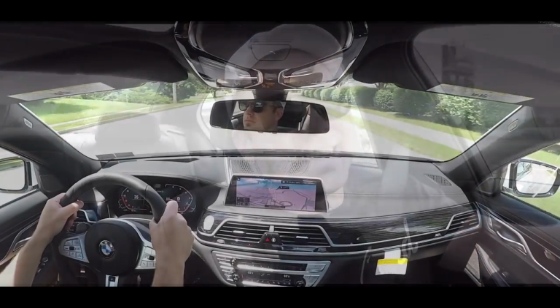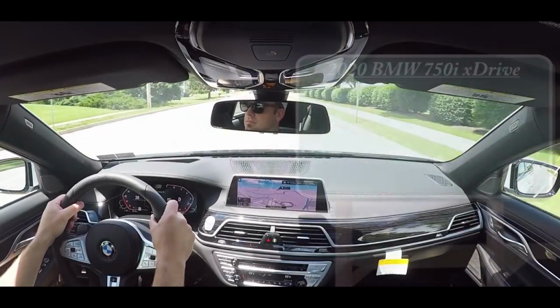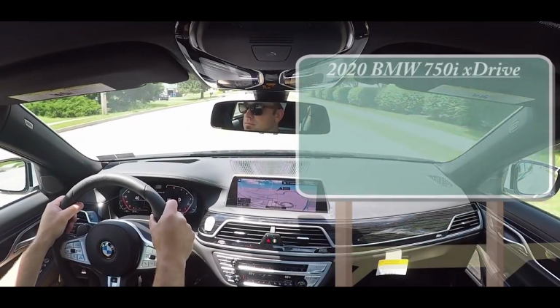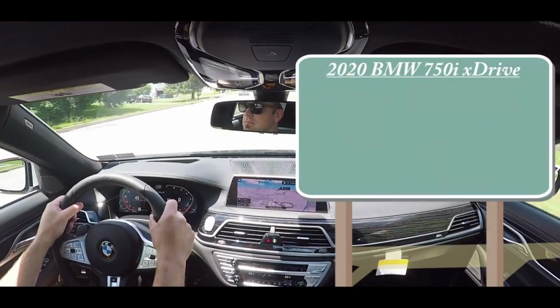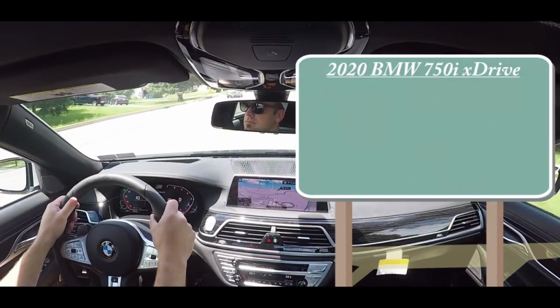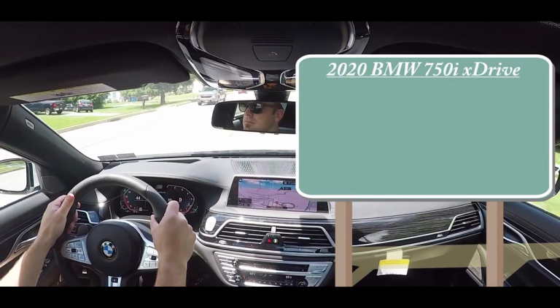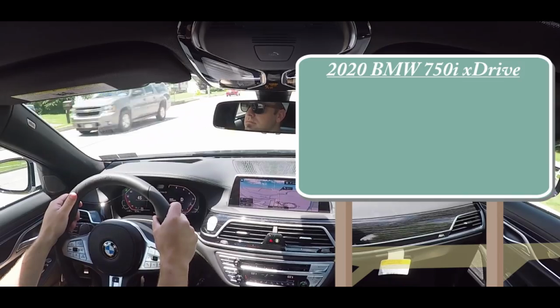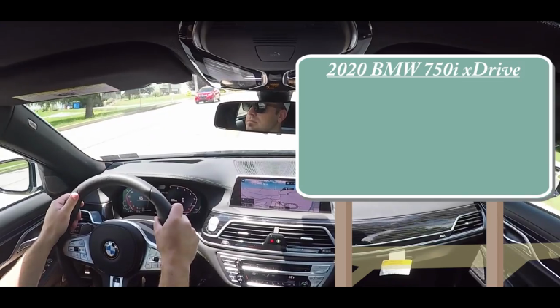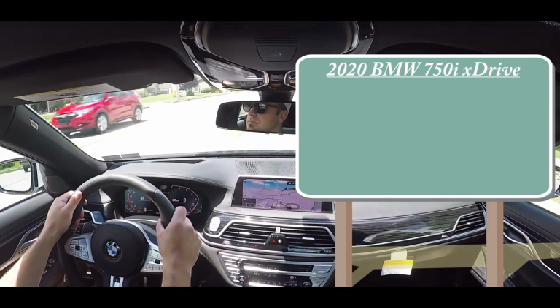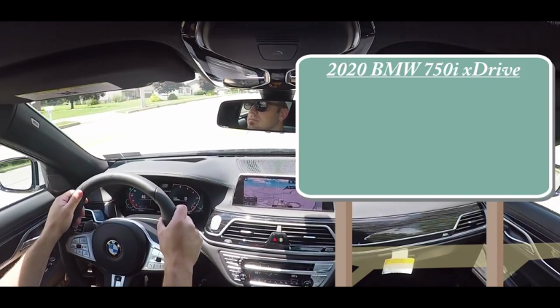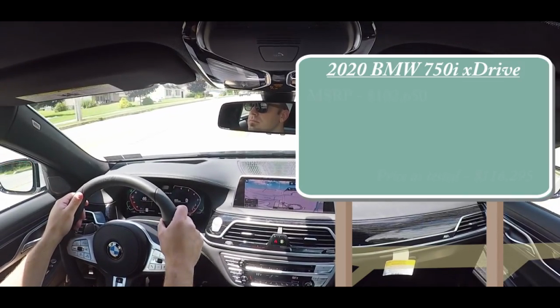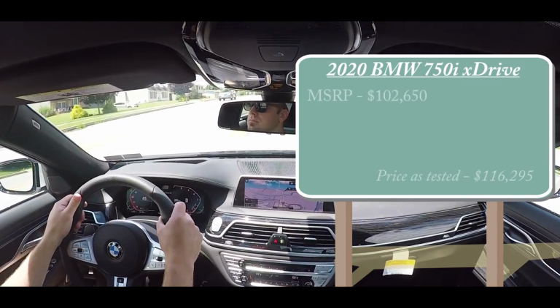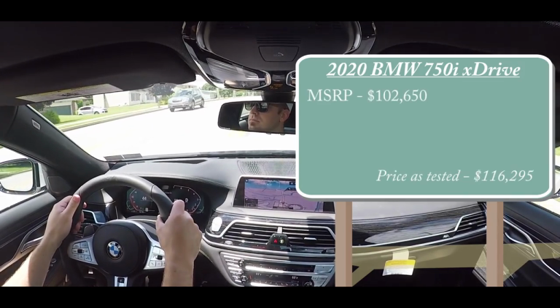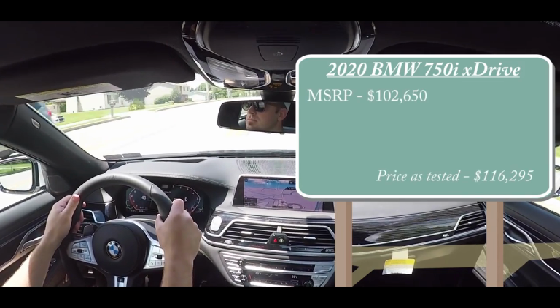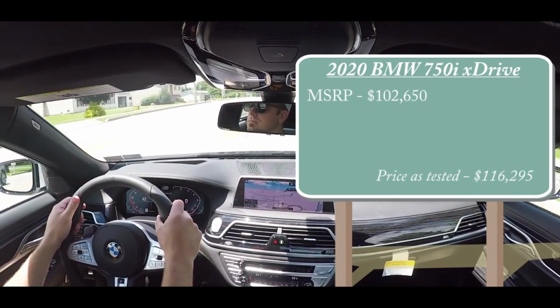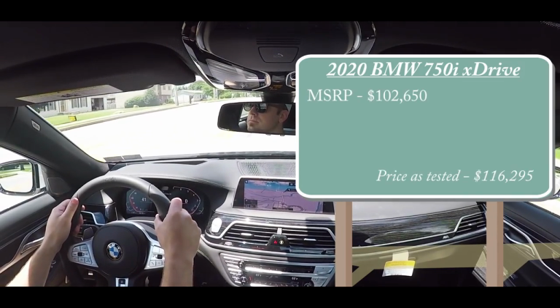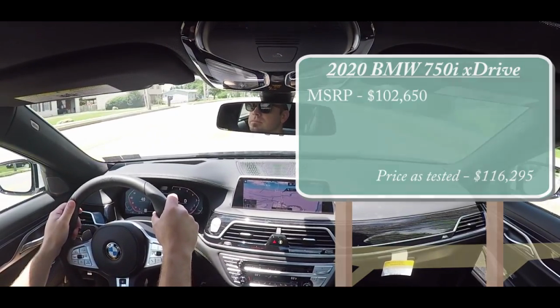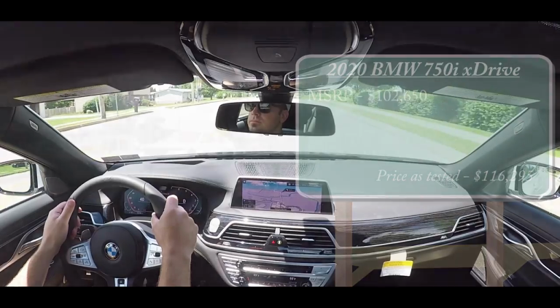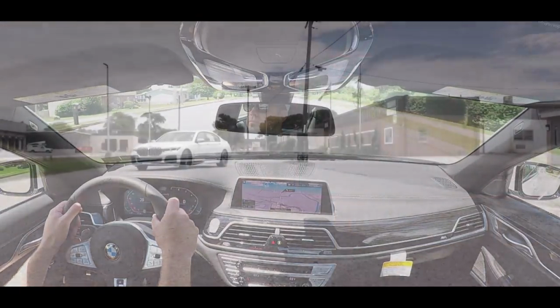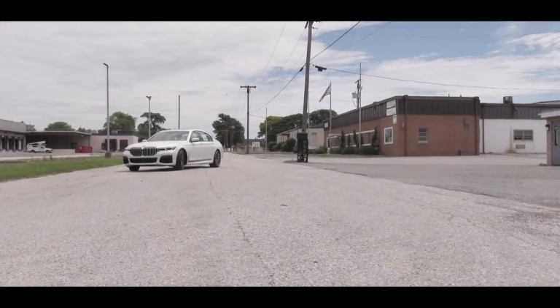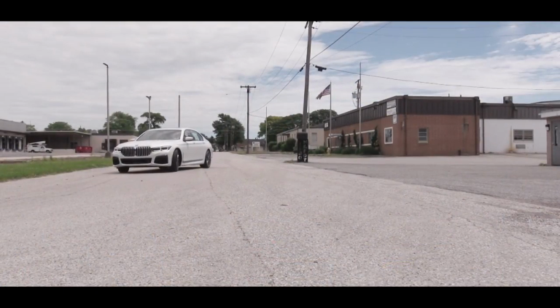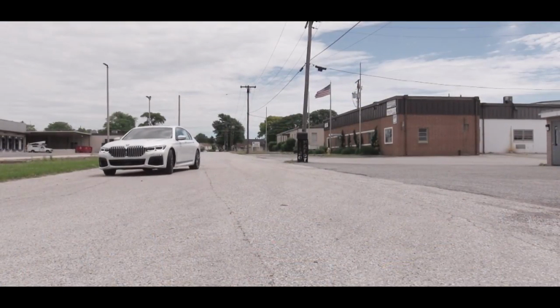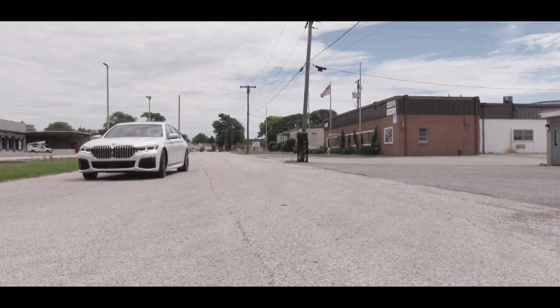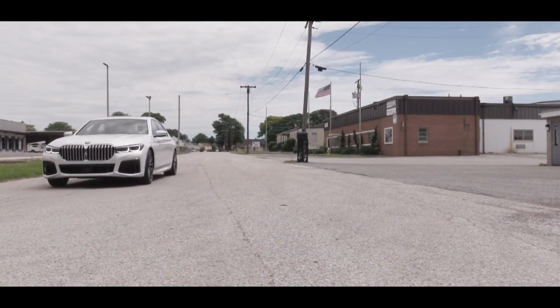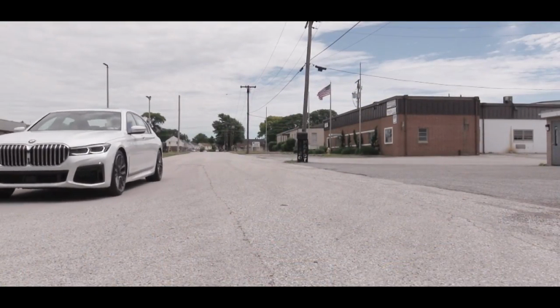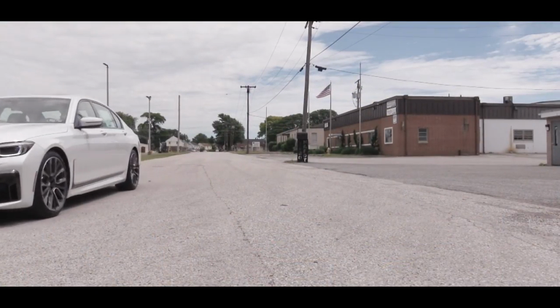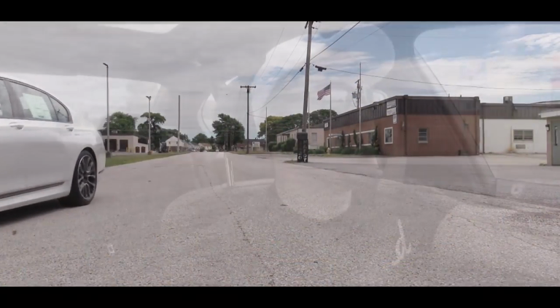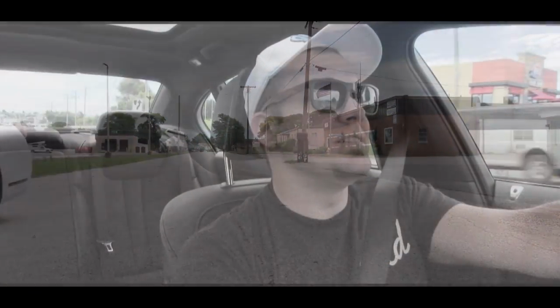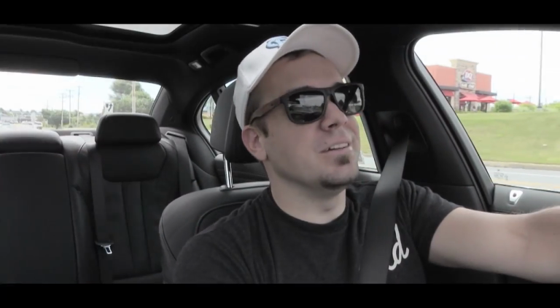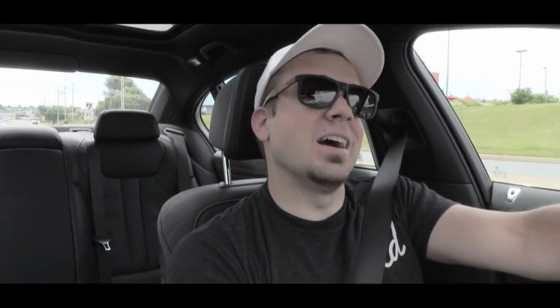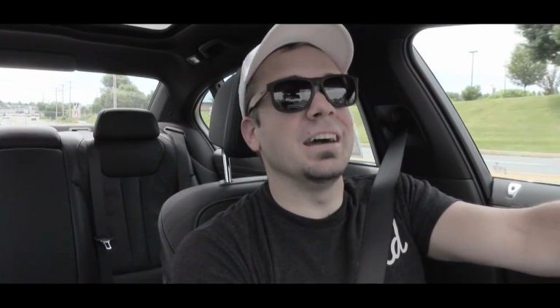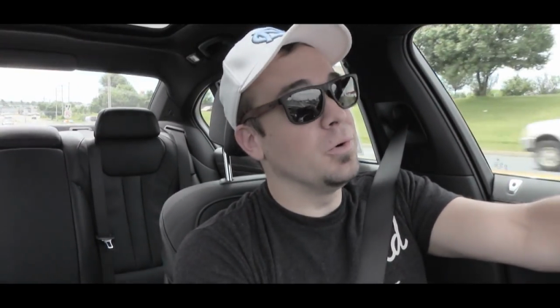Pricing for the 2020 750i xDrive will start at $102,650, and of course once you add on a couple of packages the price does tend to climb kind of quickly. This one is MSRP-ing for approximately $120,000.